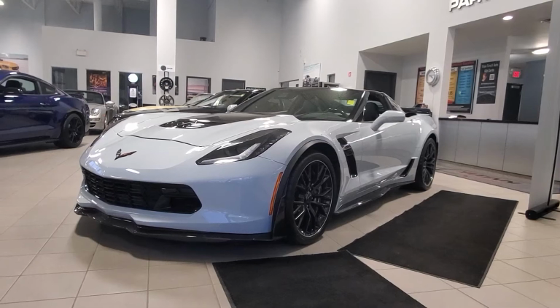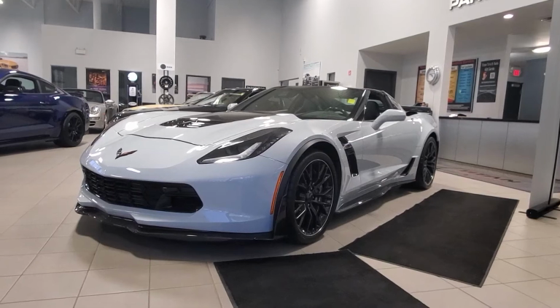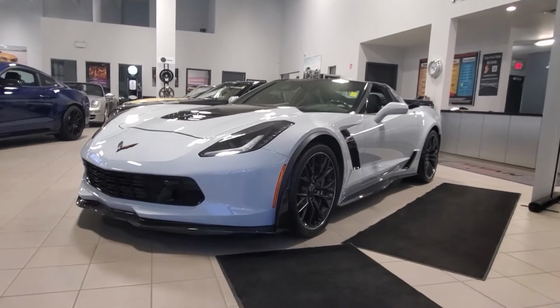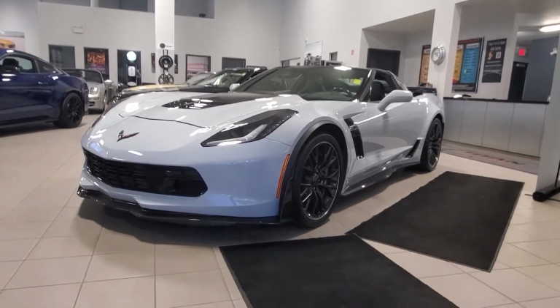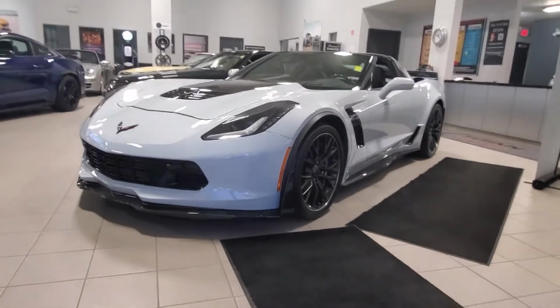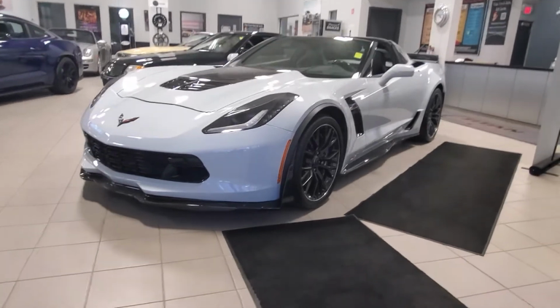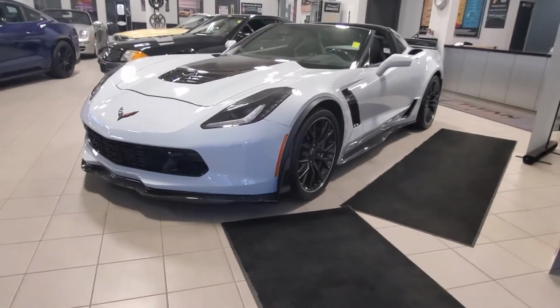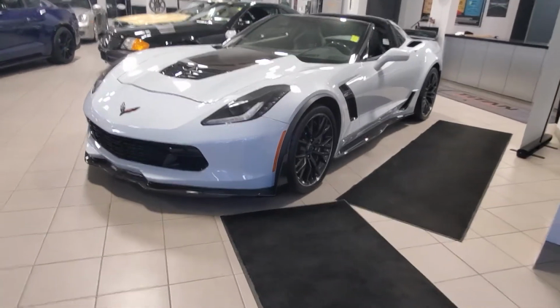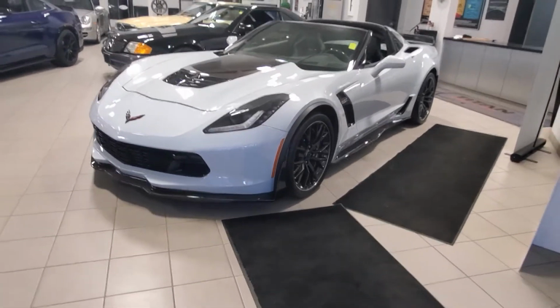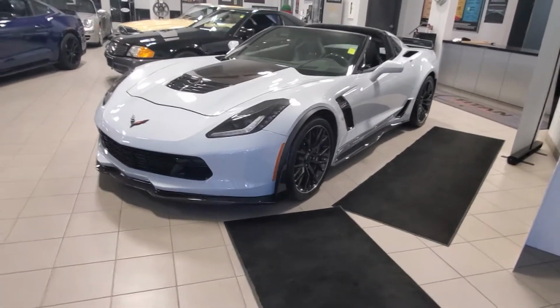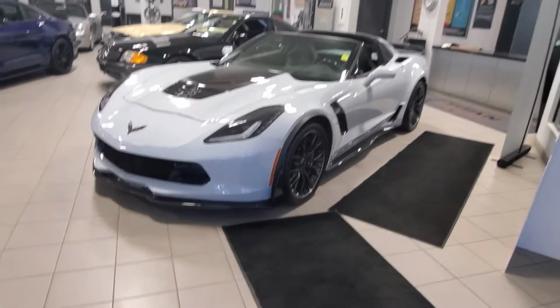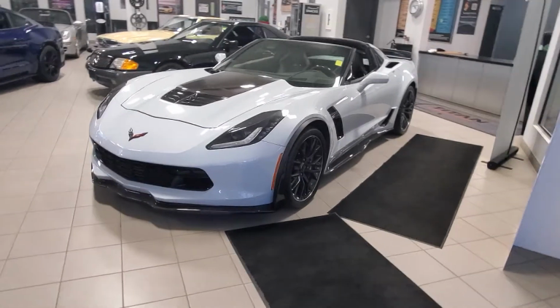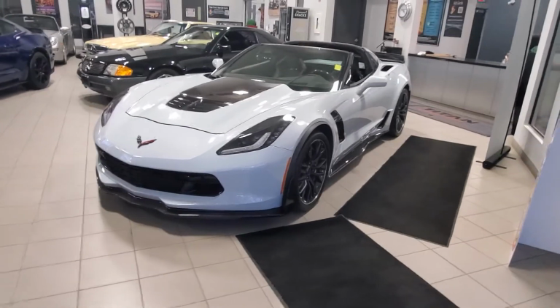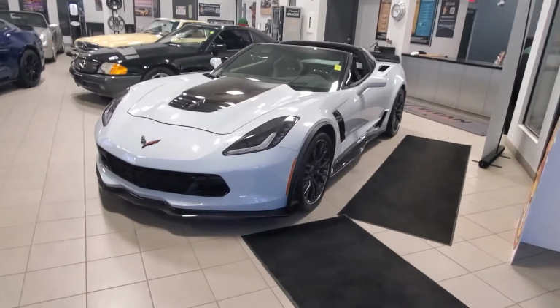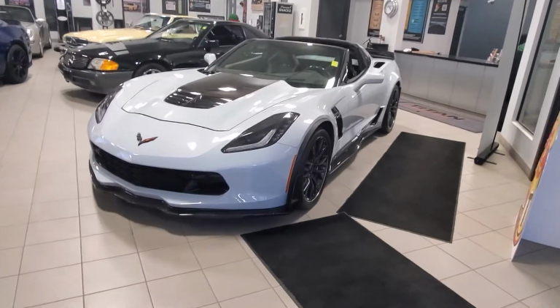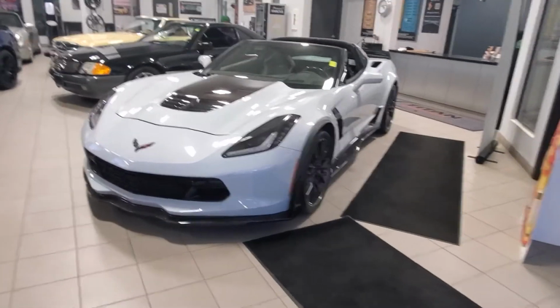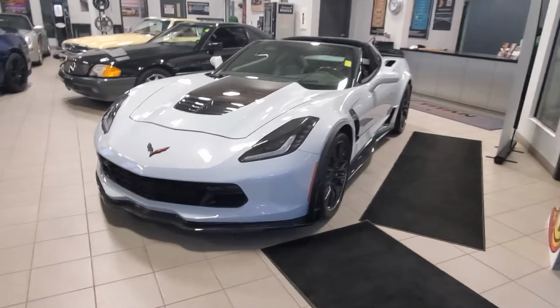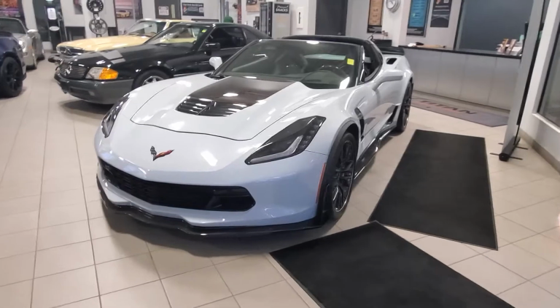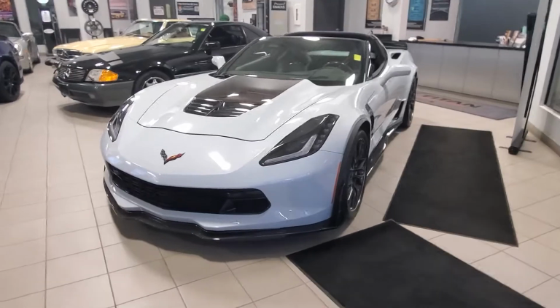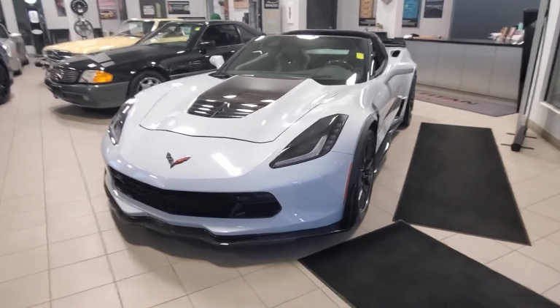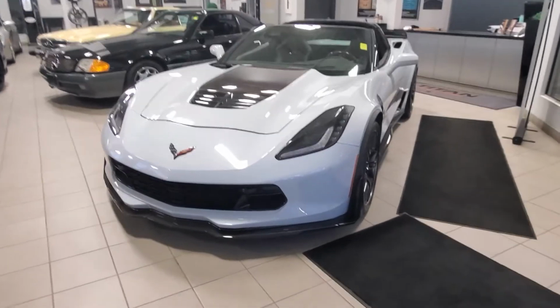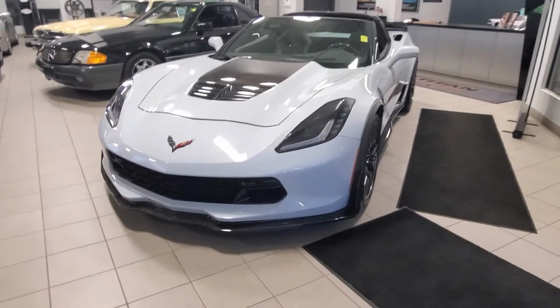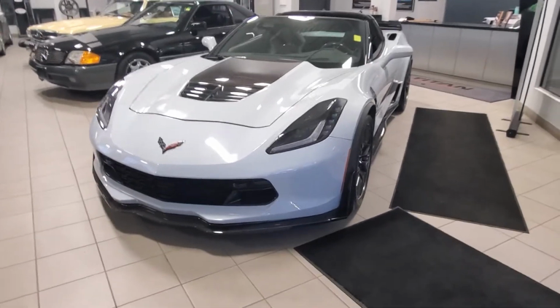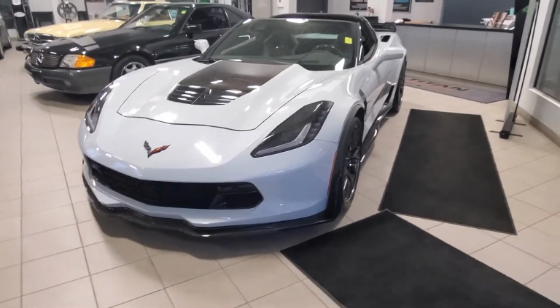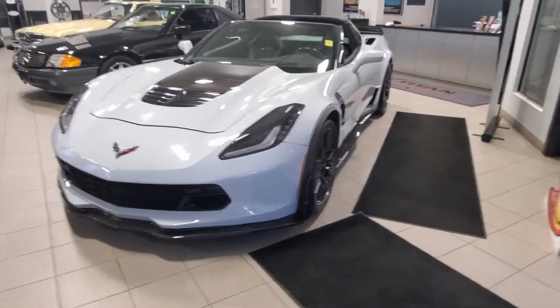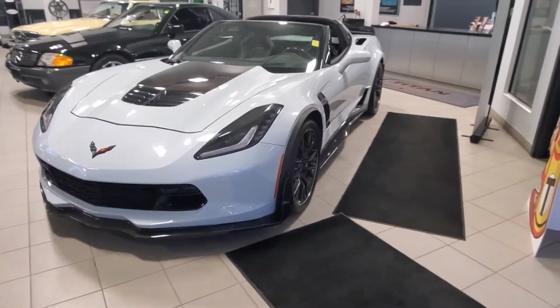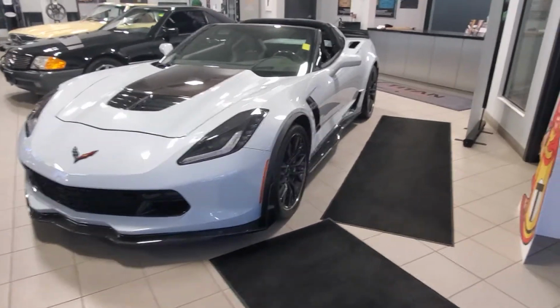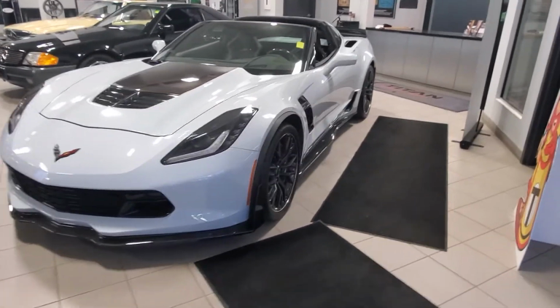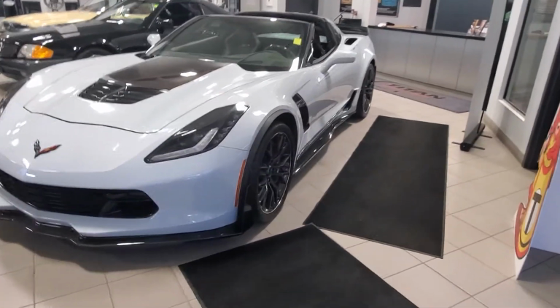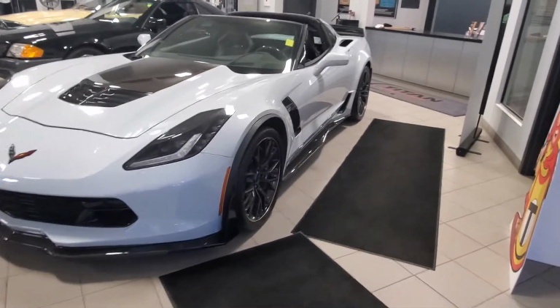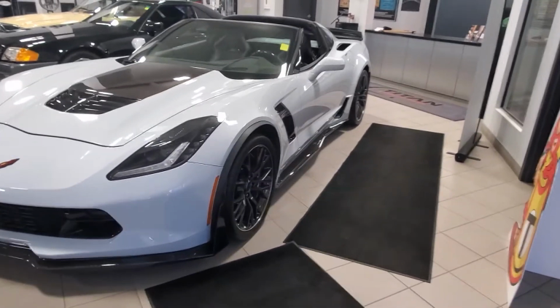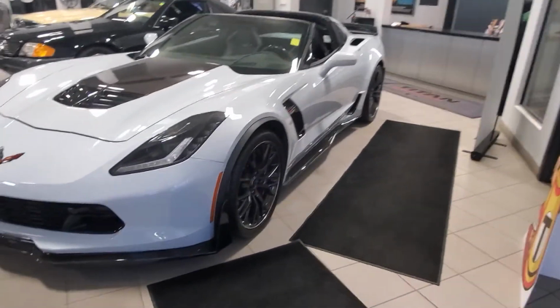Good morning DJ, I'm Randy for Titan Automotive. I just received your email on the 2018 Chevrolet Corvette Z06 with the Z07 package and carbon fiber package.